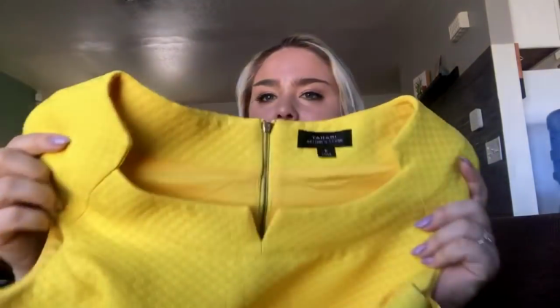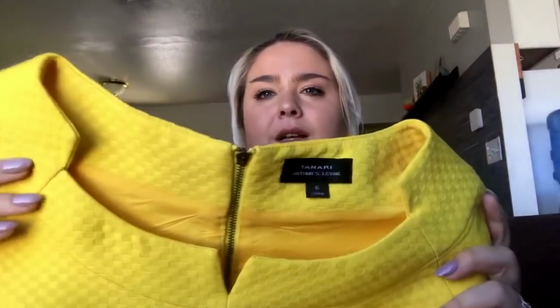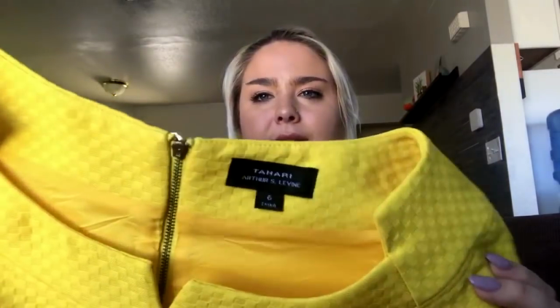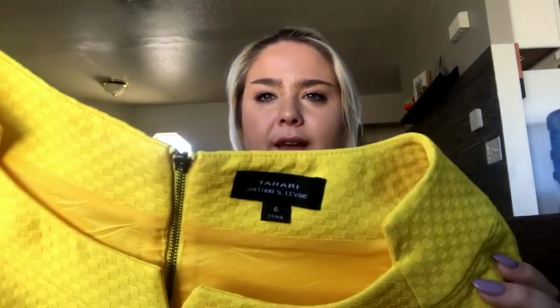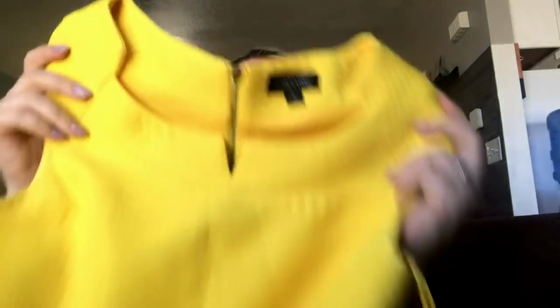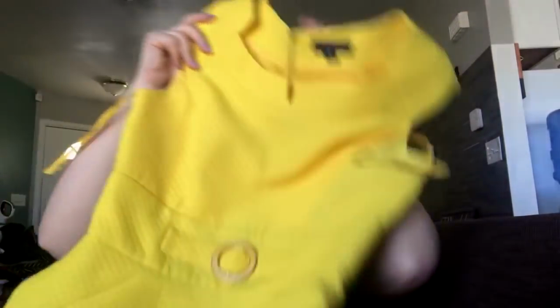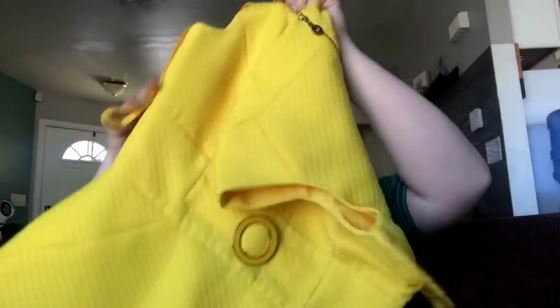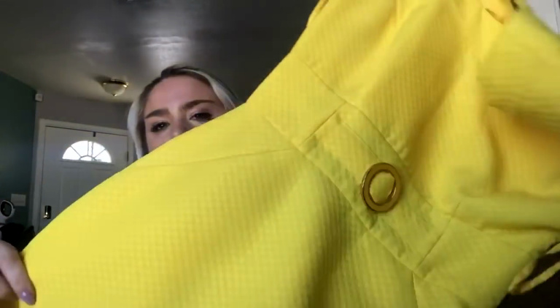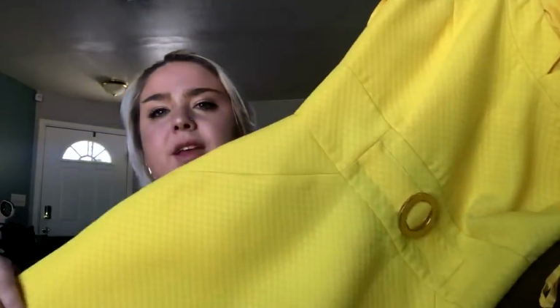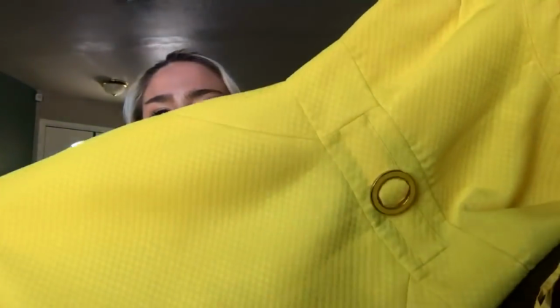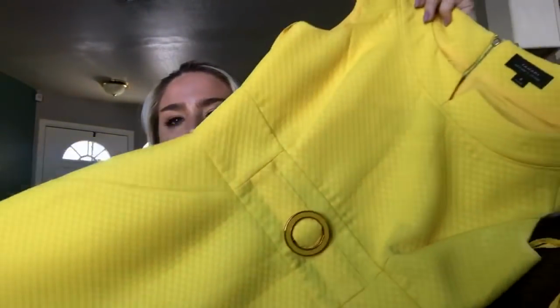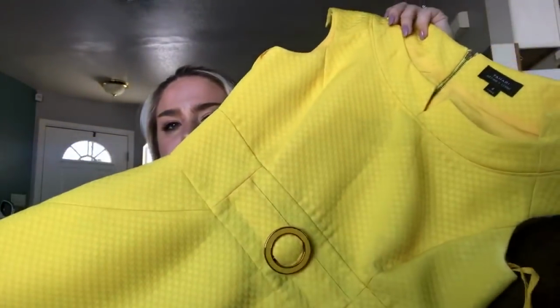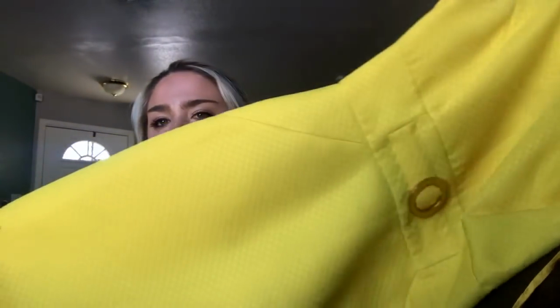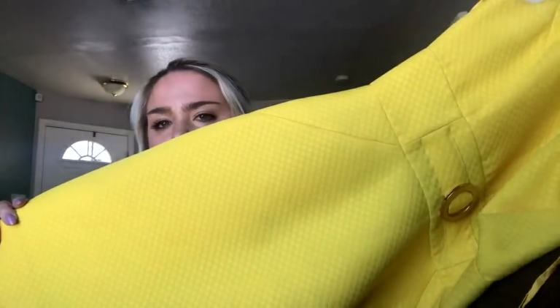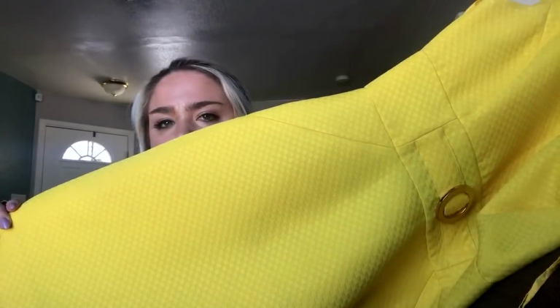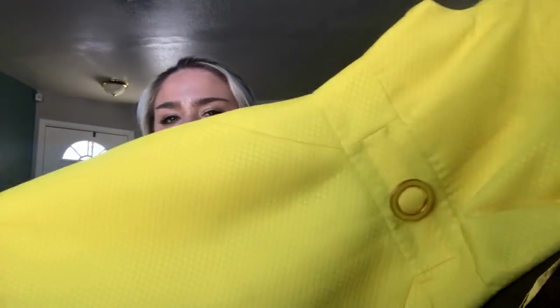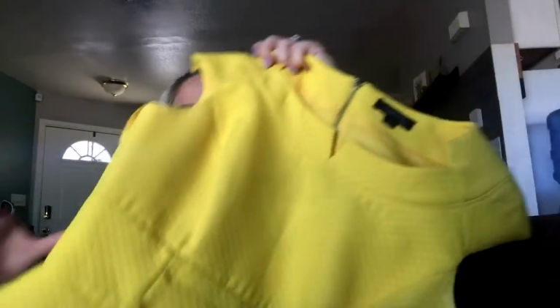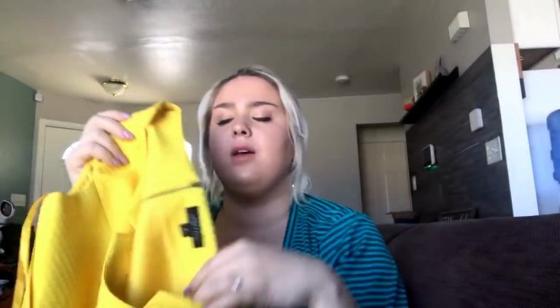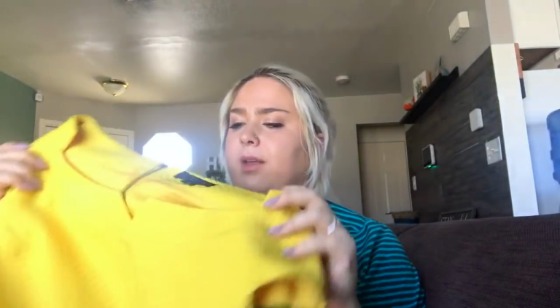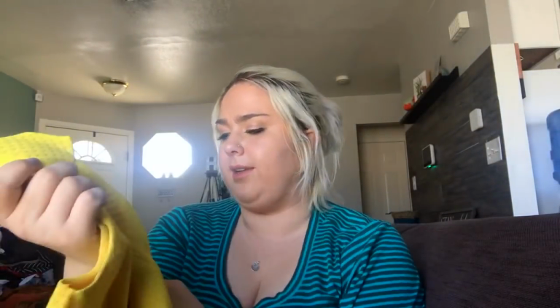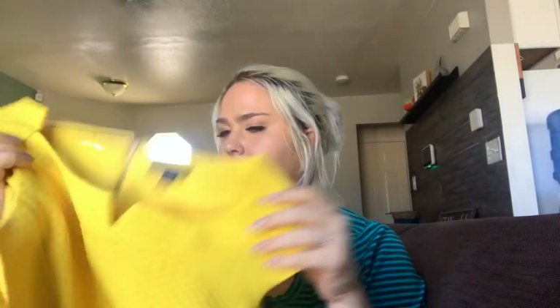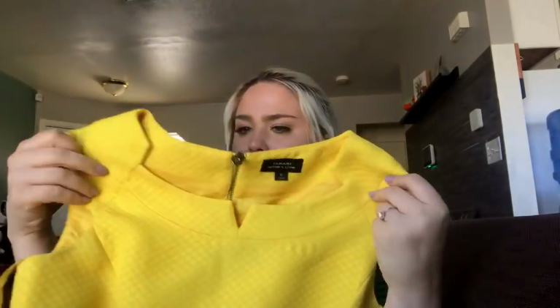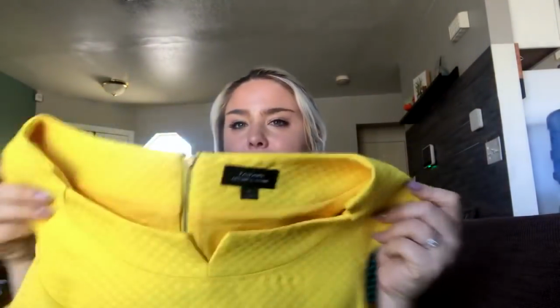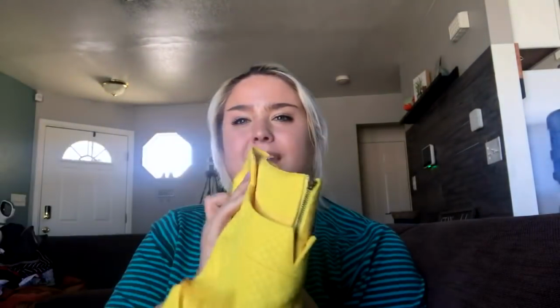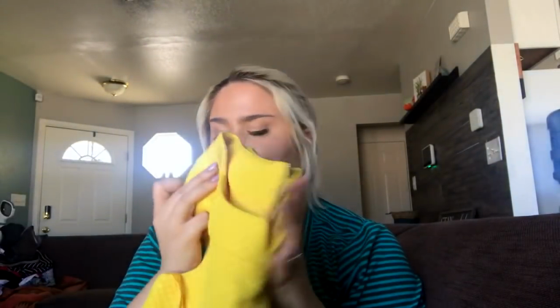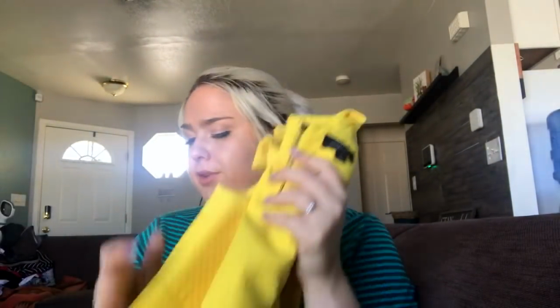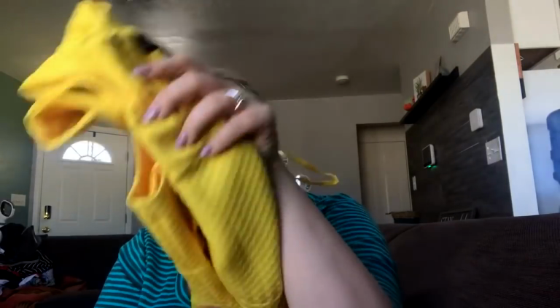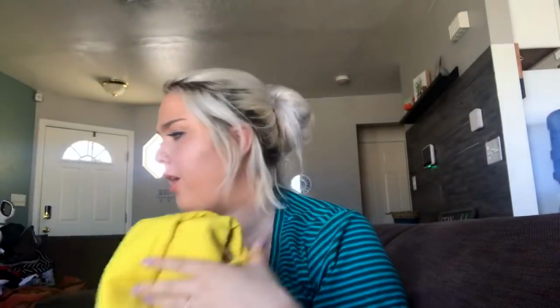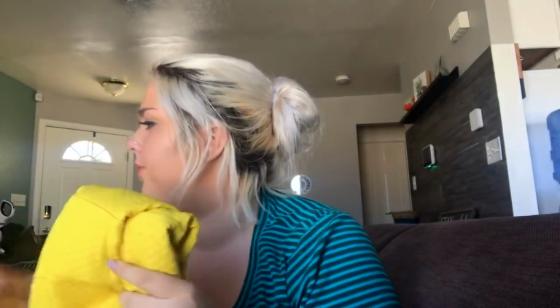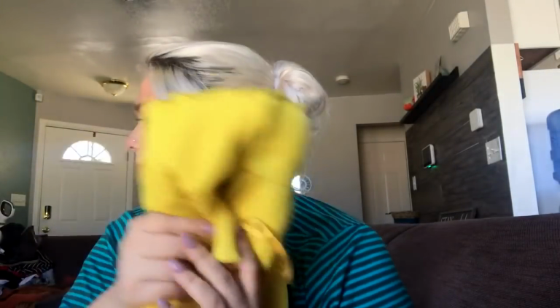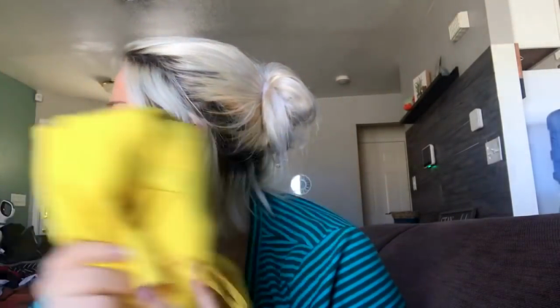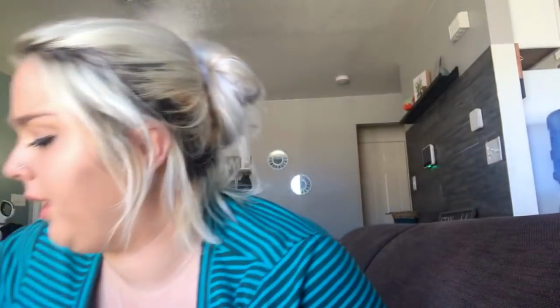This is a brand I don't pick up often — it's Tahari, size 6. It's a really pretty yellow dress with a little belted detail. Hopefully I get about $30 for it. I just thought it was a nice color for spring.